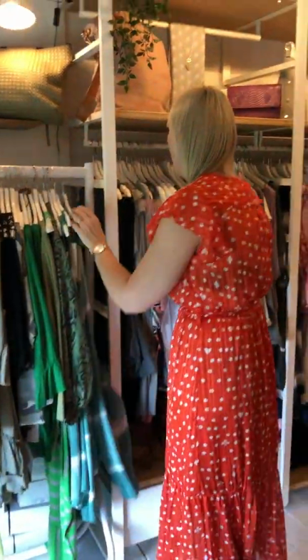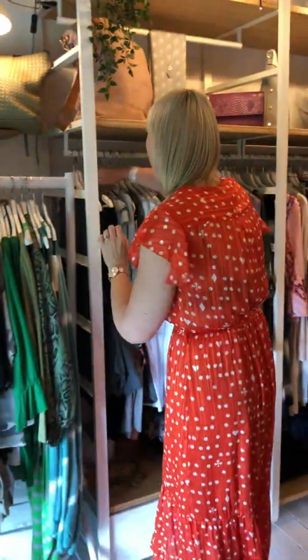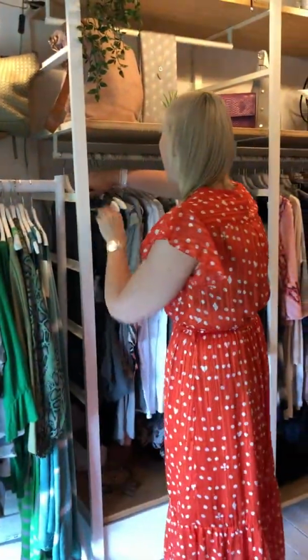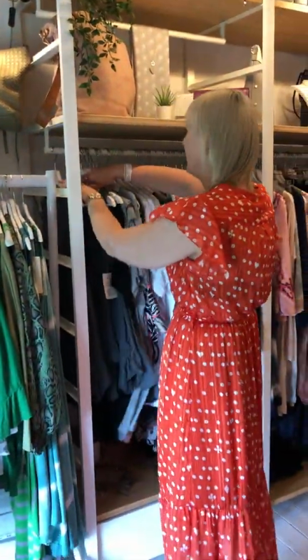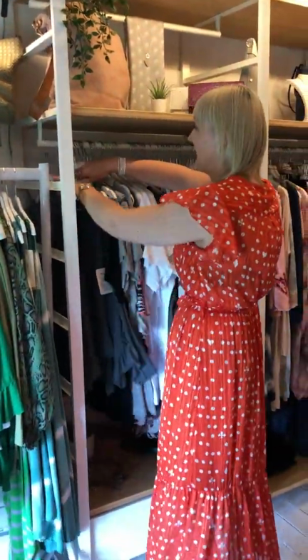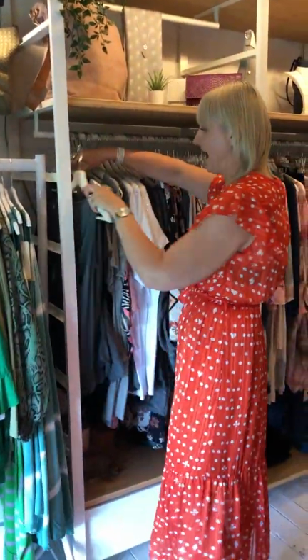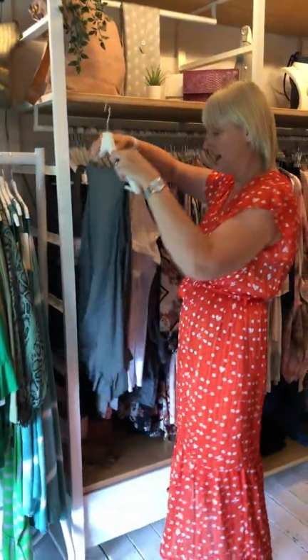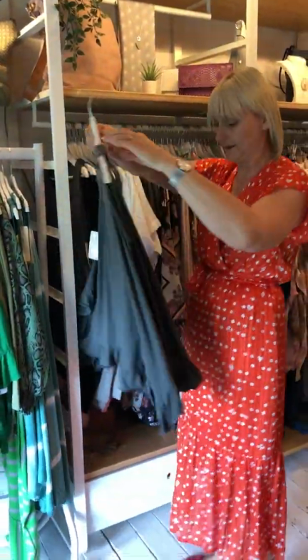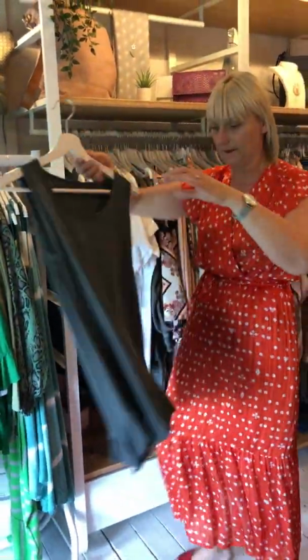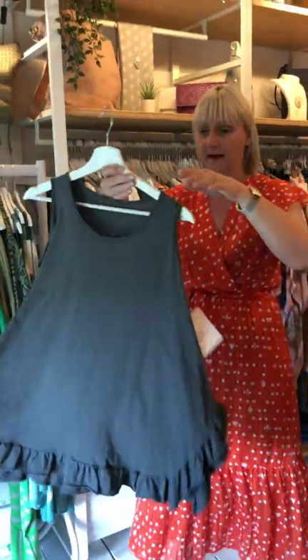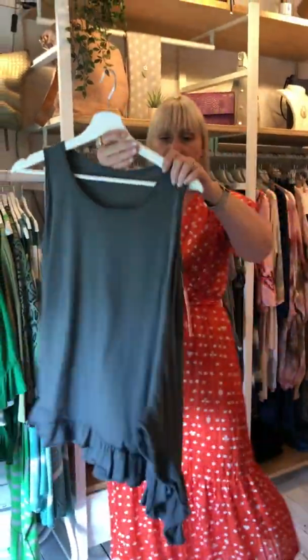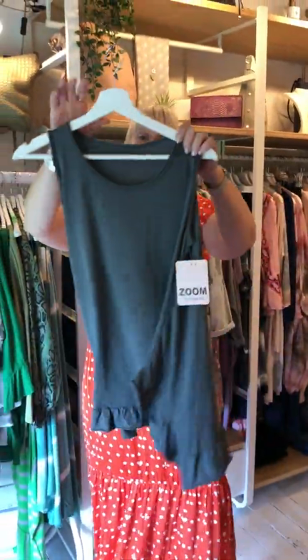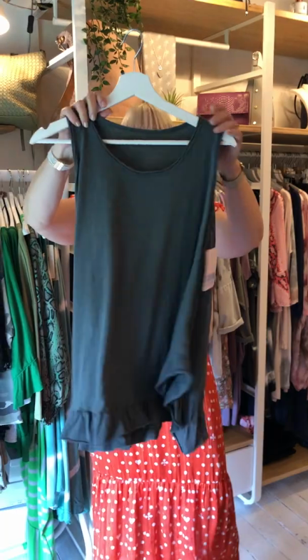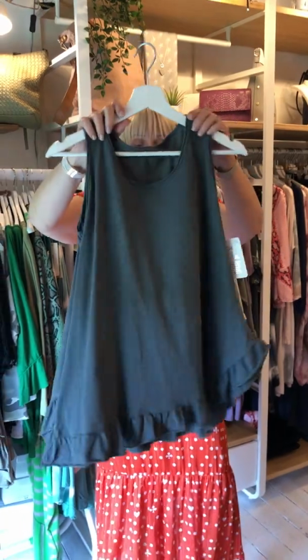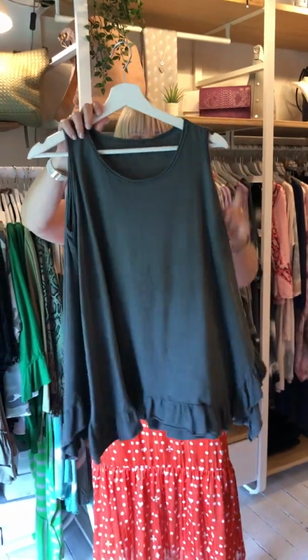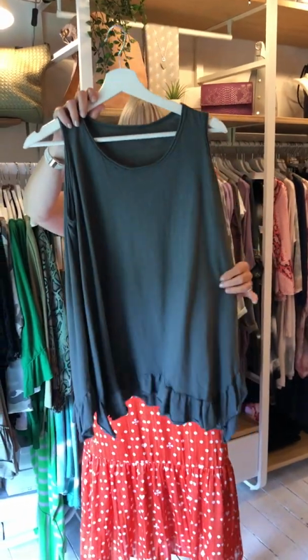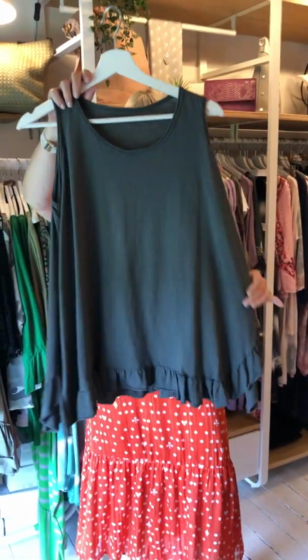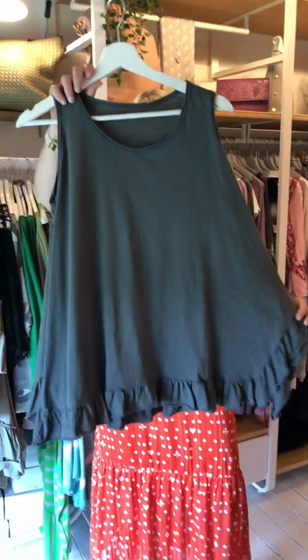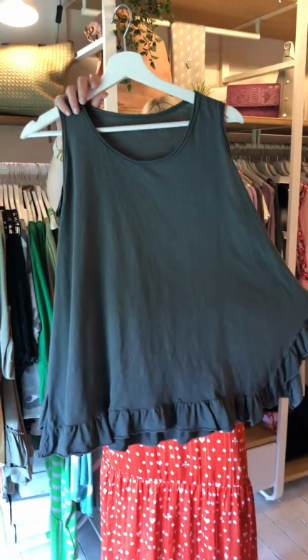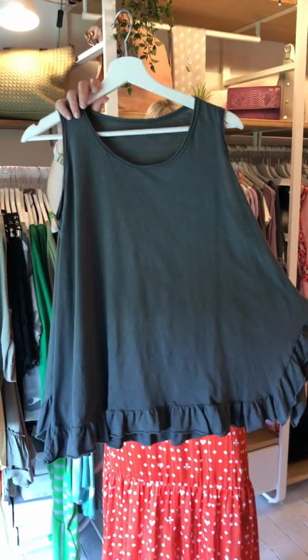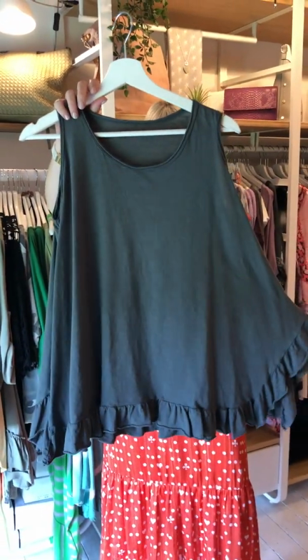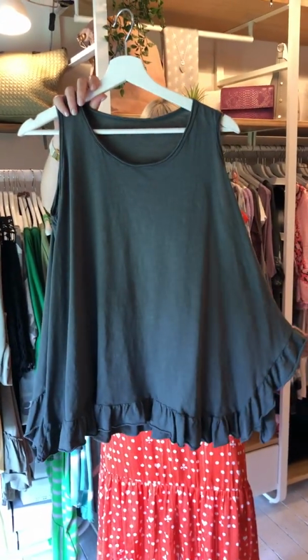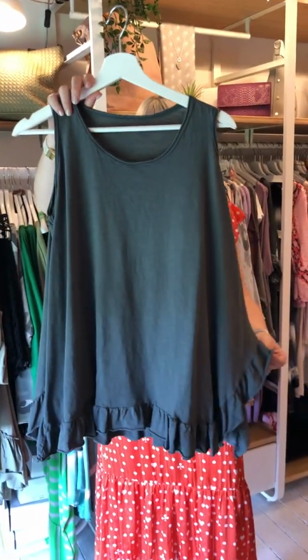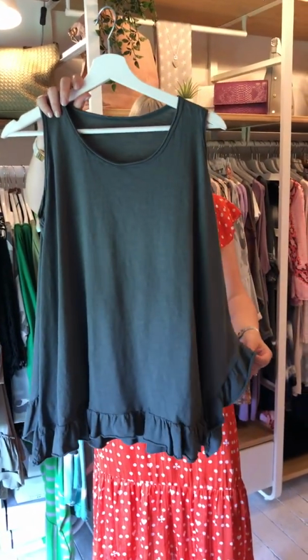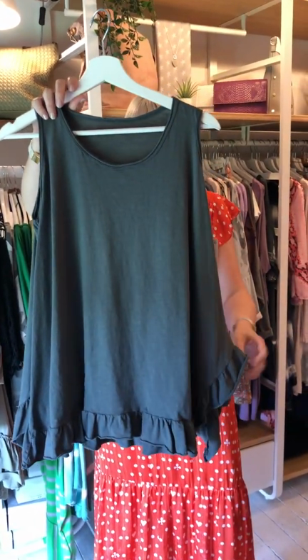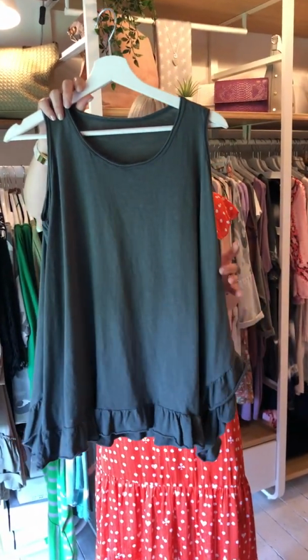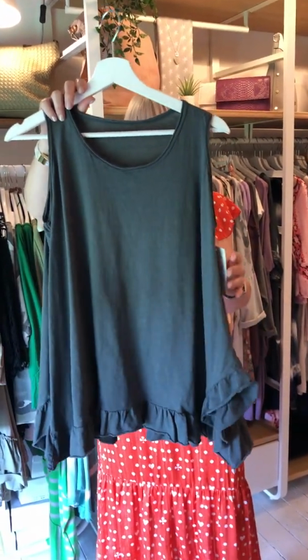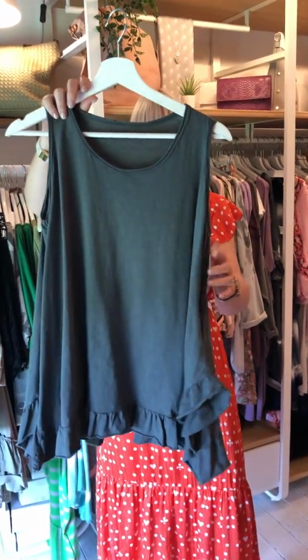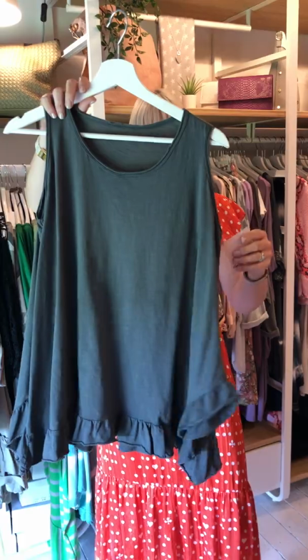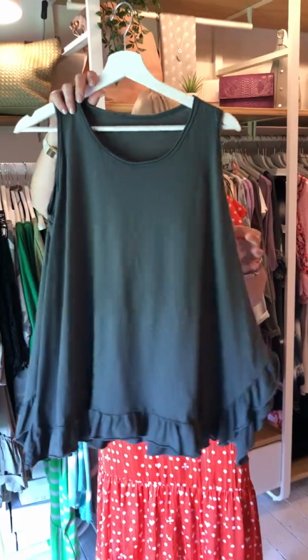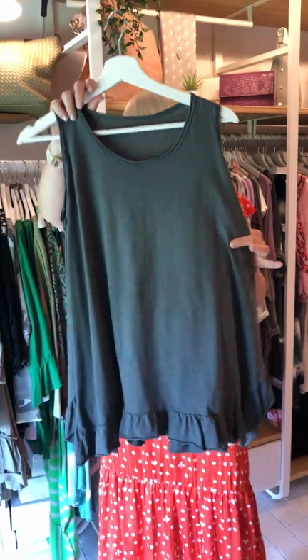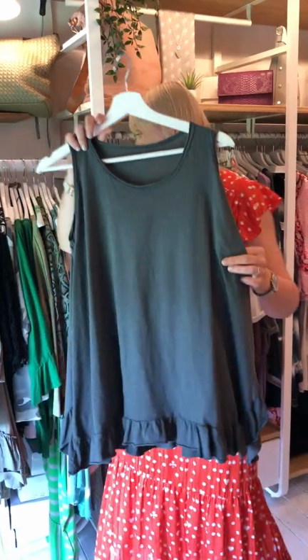We have a little cami — you can see the summer stuff is arriving. It's just got a beautiful little frill there. And those ladies are £16.